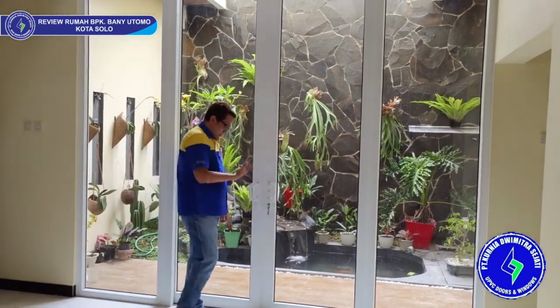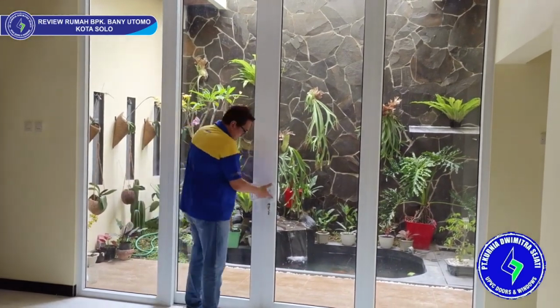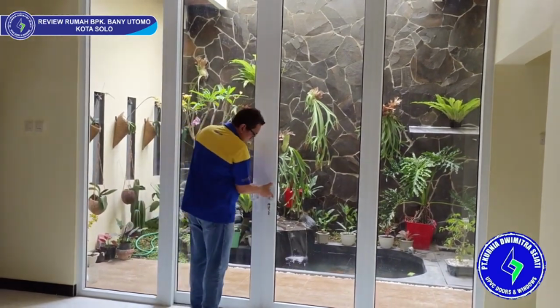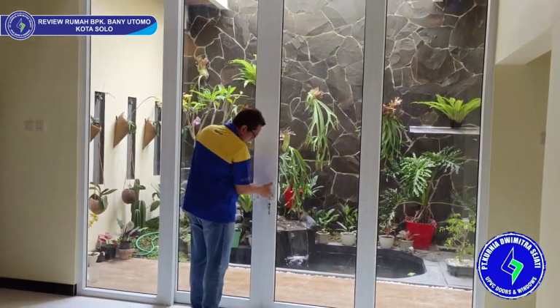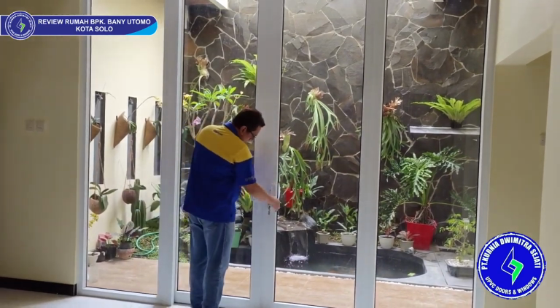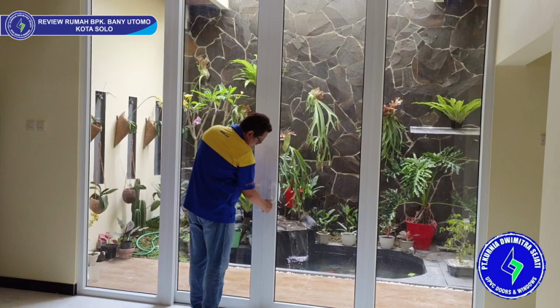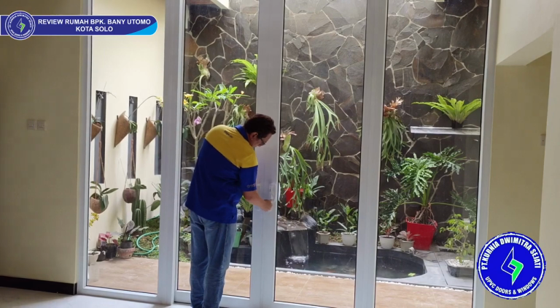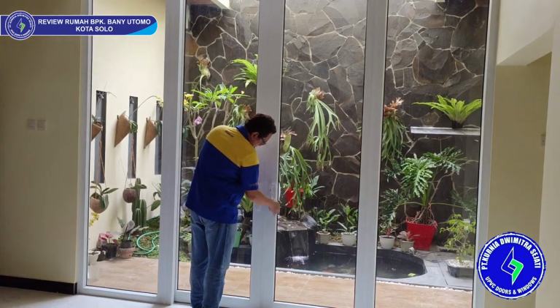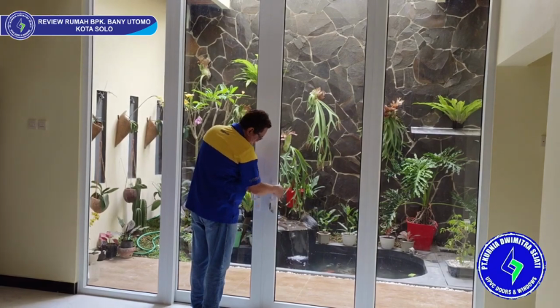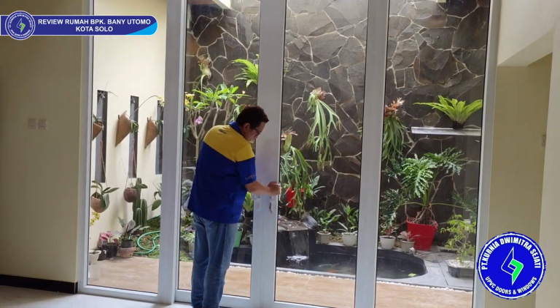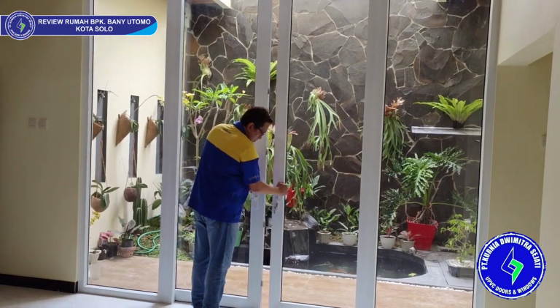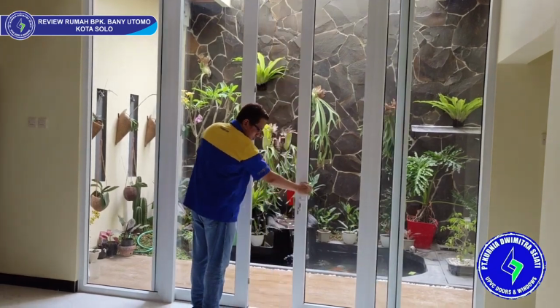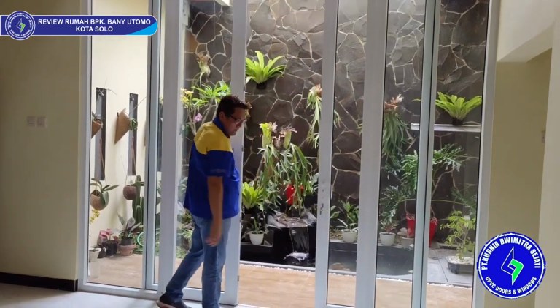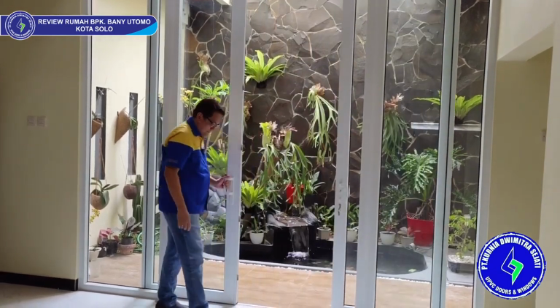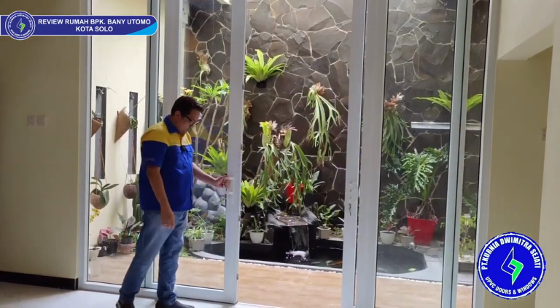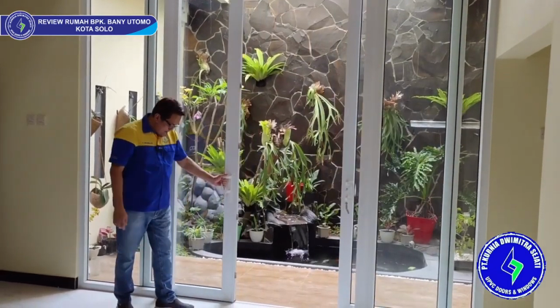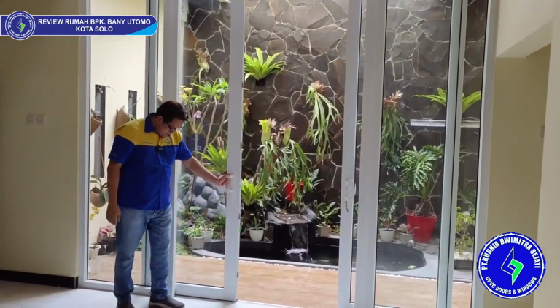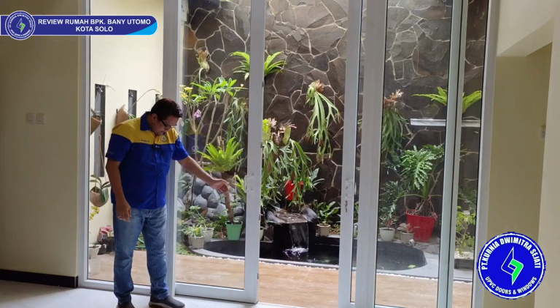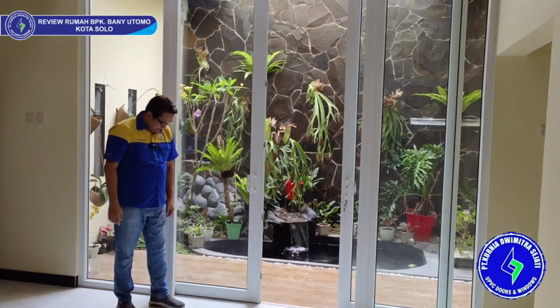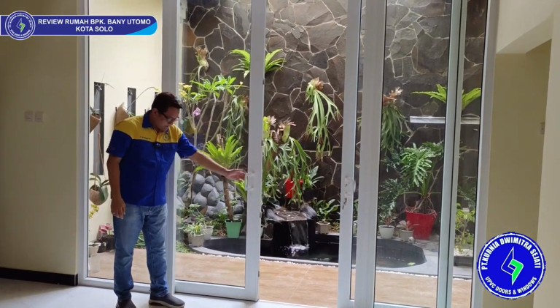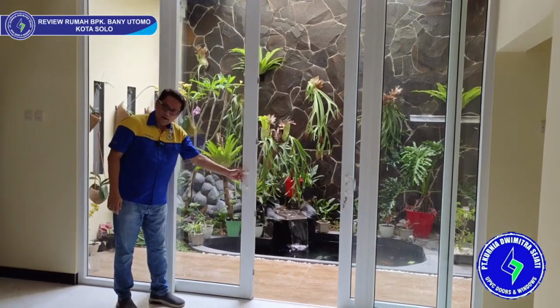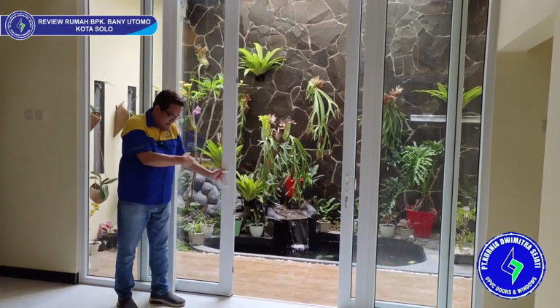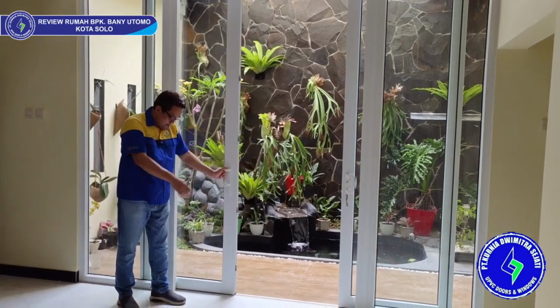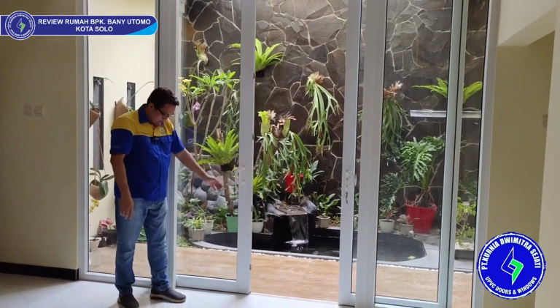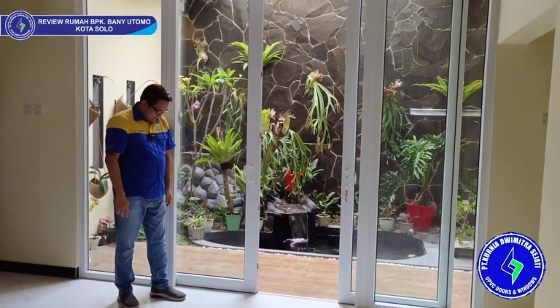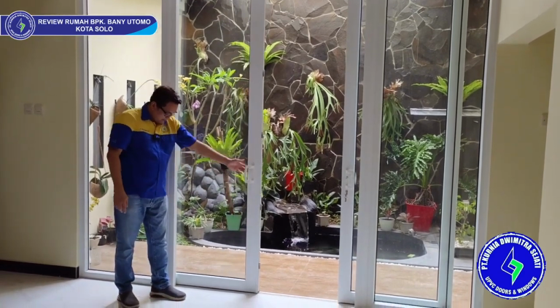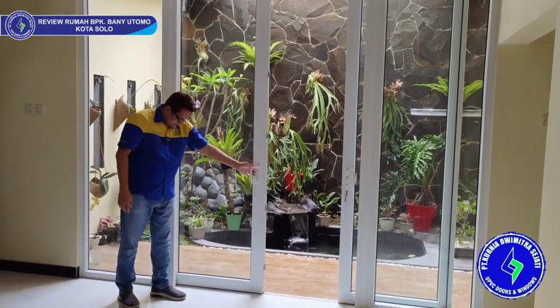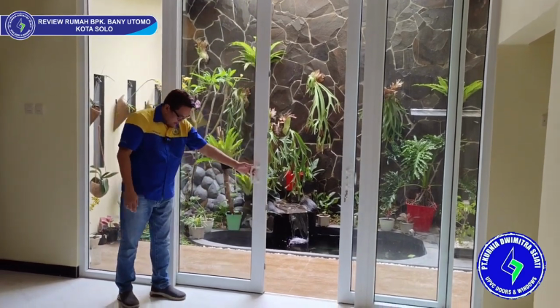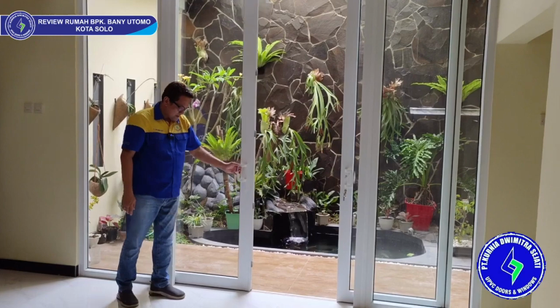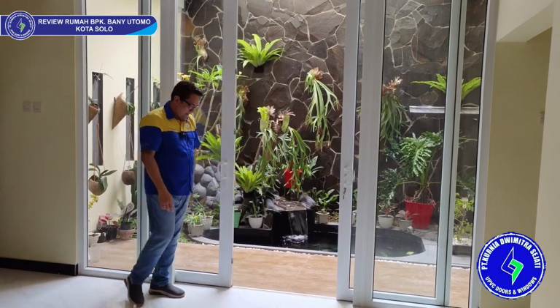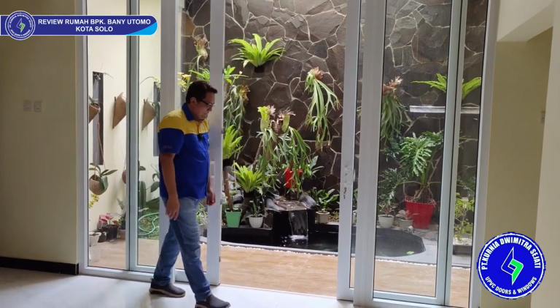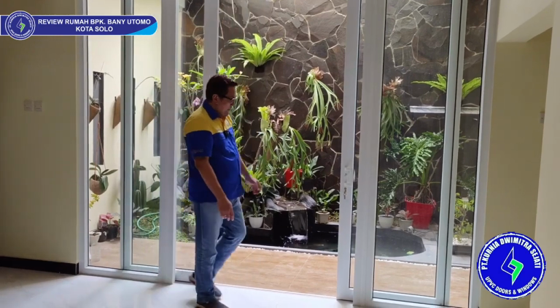Seperti biasa standar Kardesi UBBC, untuk tipe-tipe pintu seperti ini kita menggunakan stopper sliding. Jadi tidak akan babas ke sana daunnya.